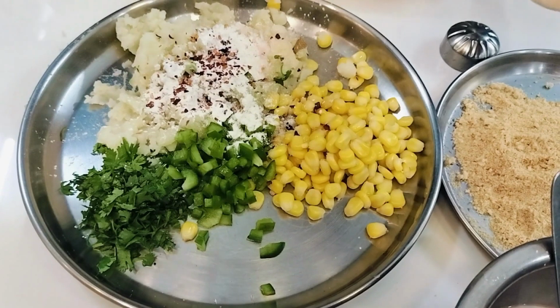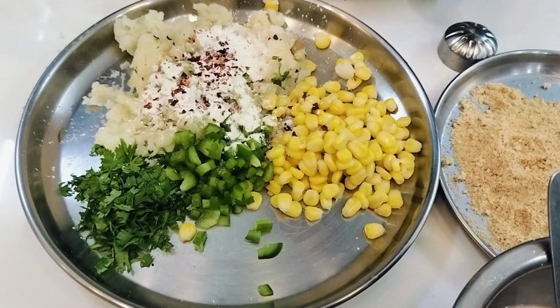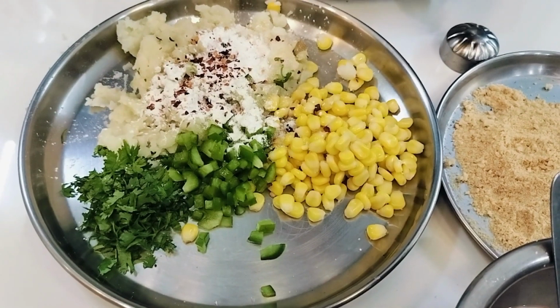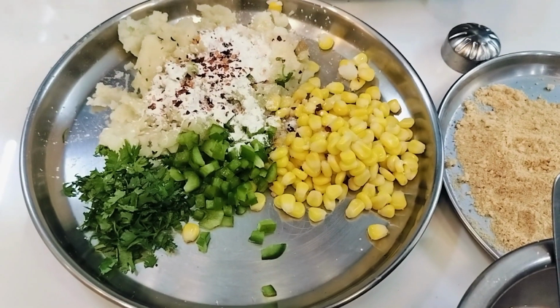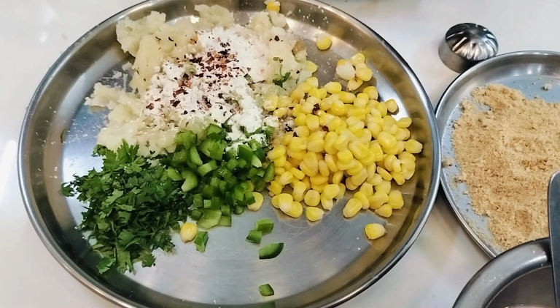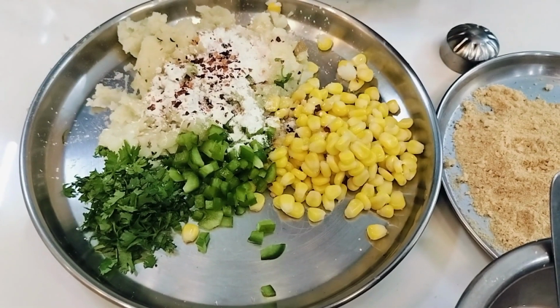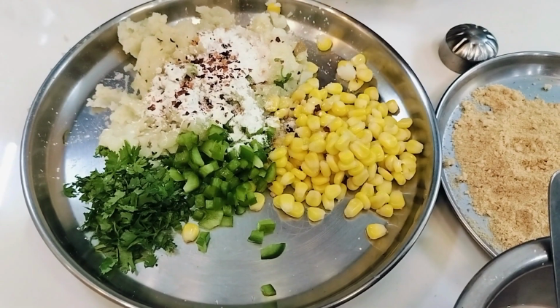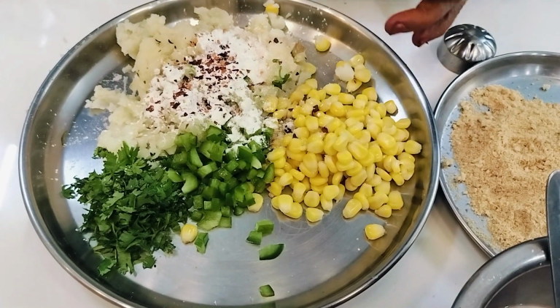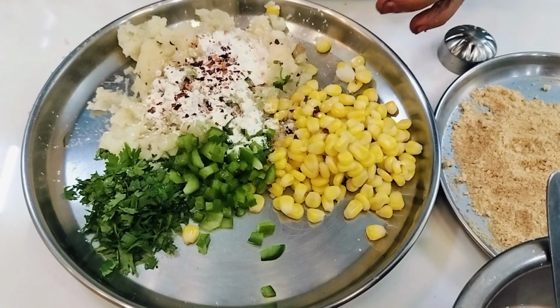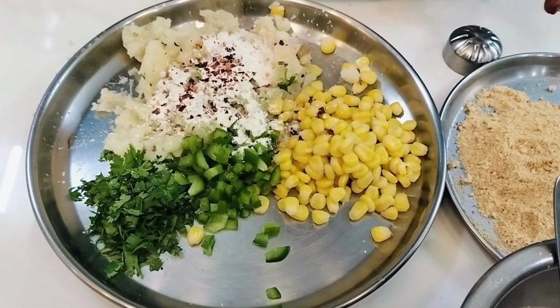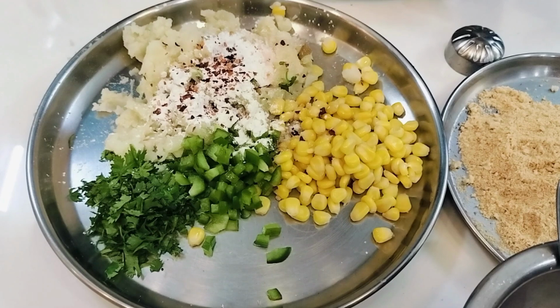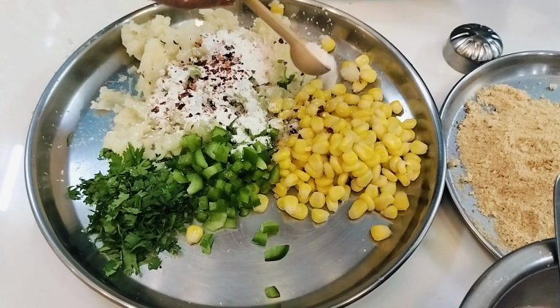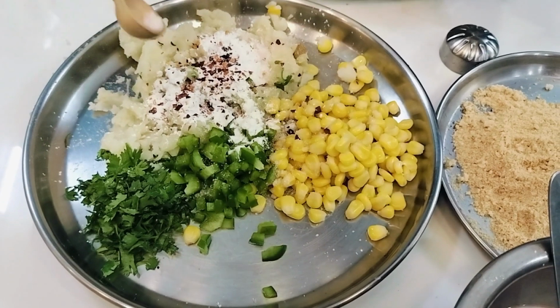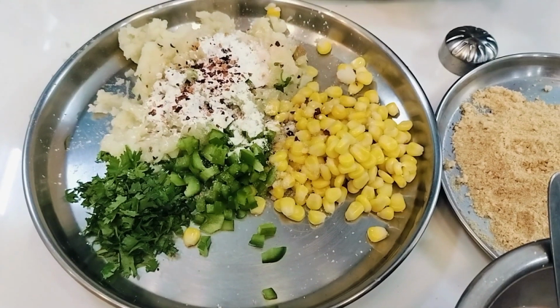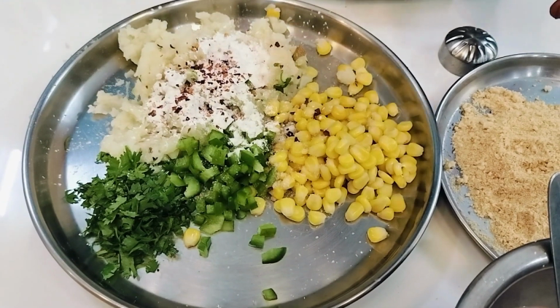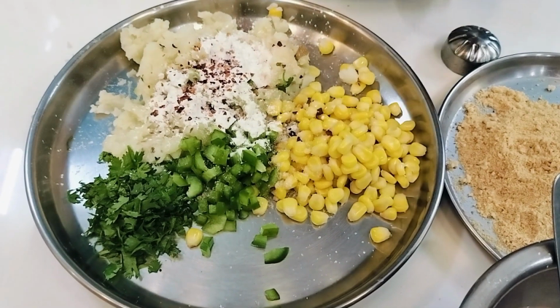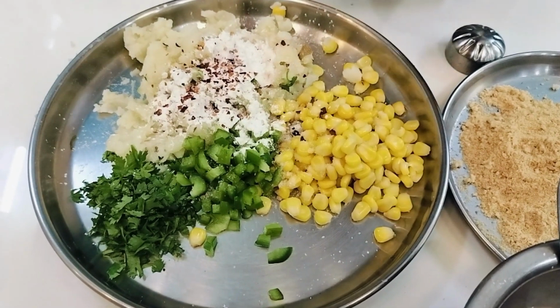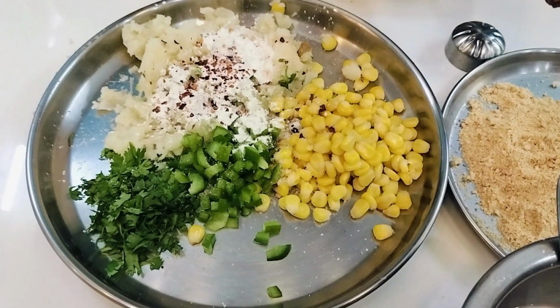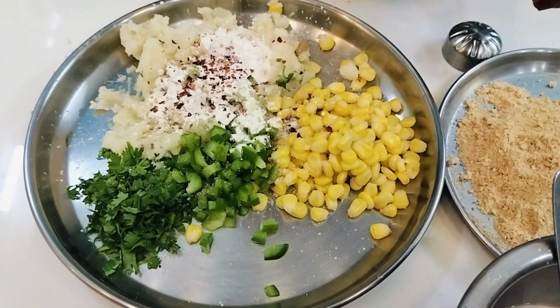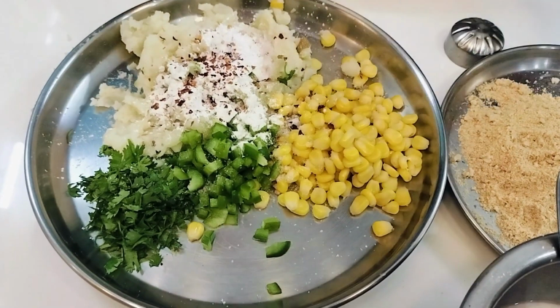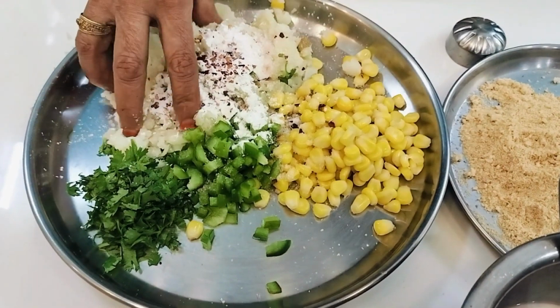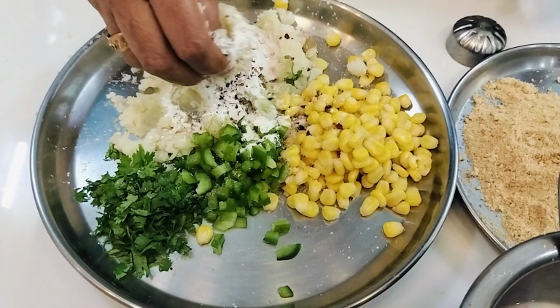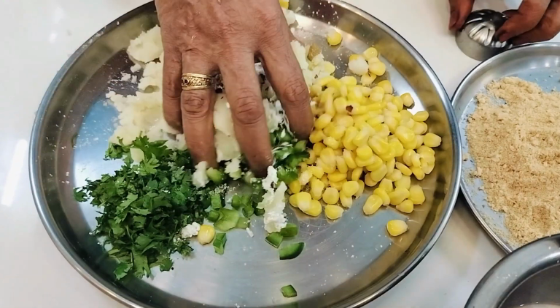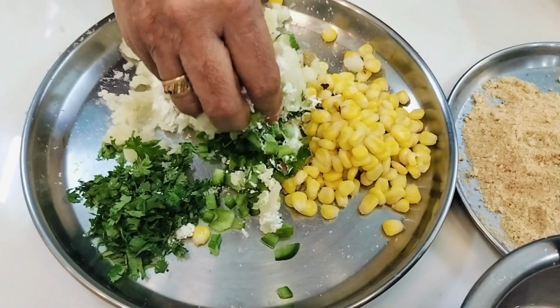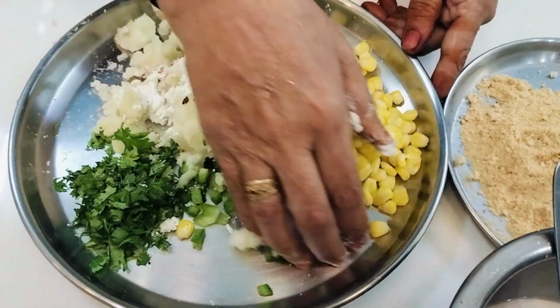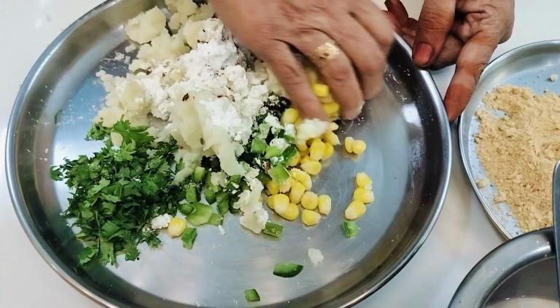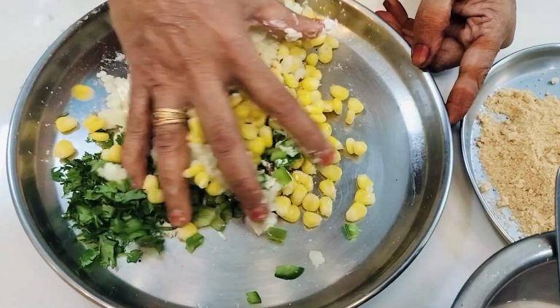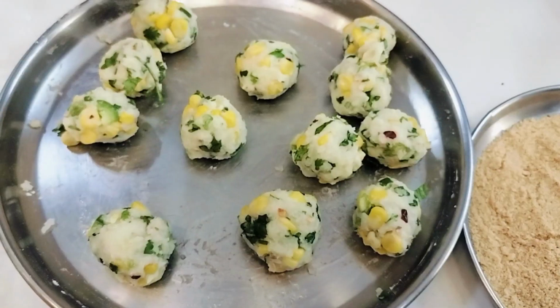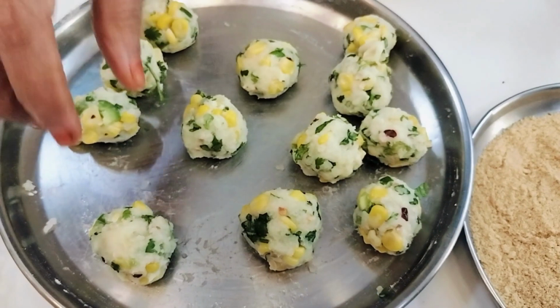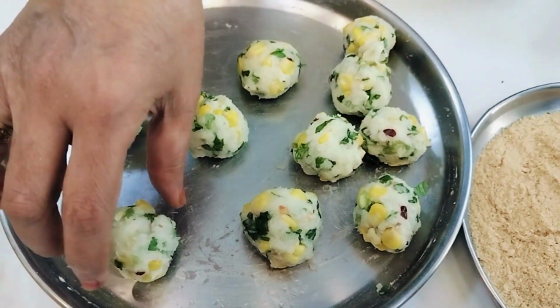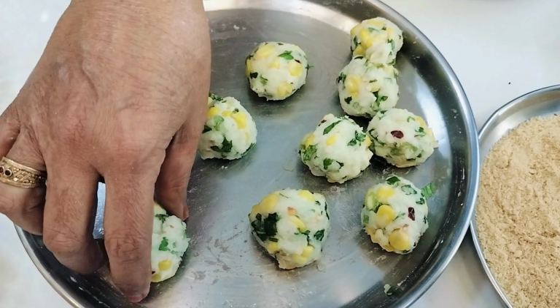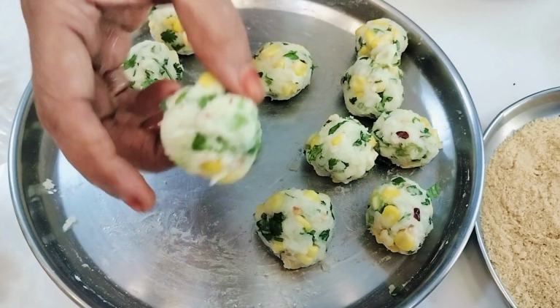We need to mash the potato and add salt. Now we are going to add sweet corn to the mixture.